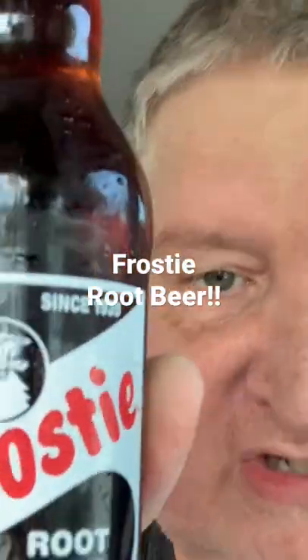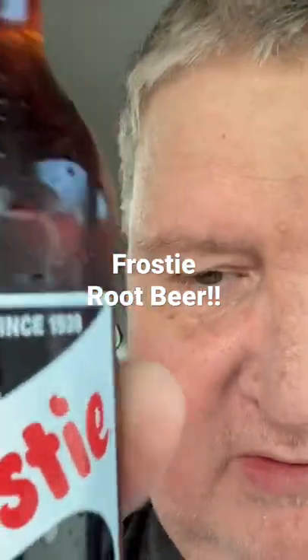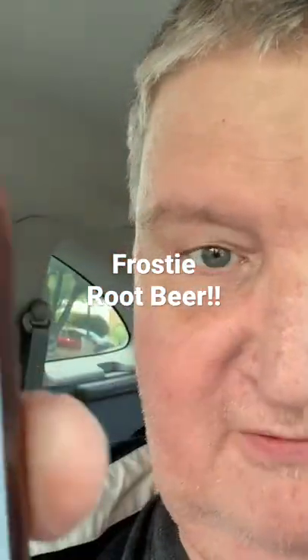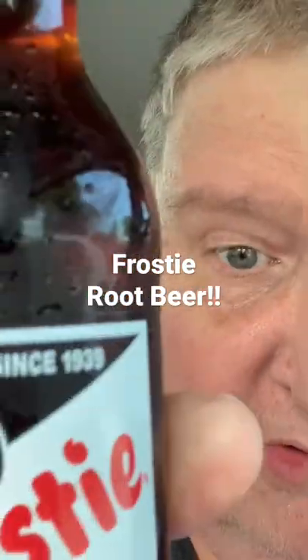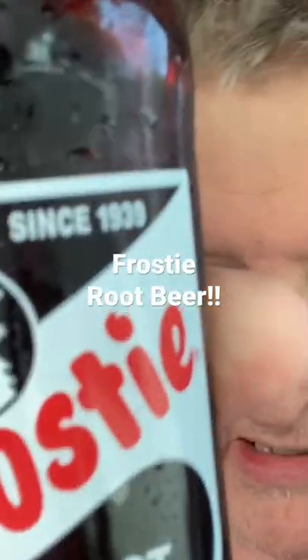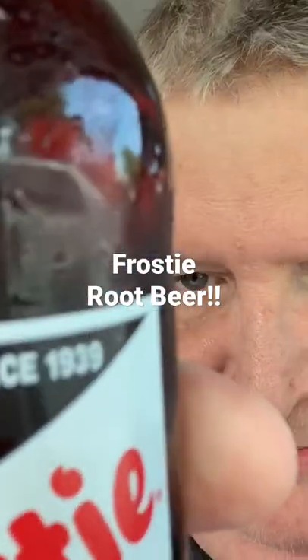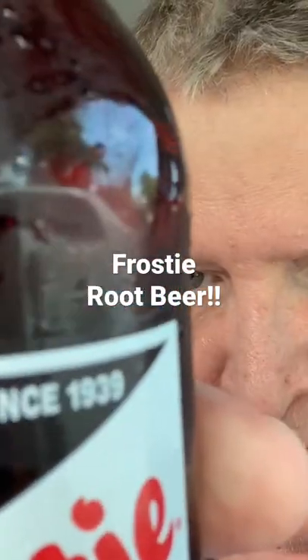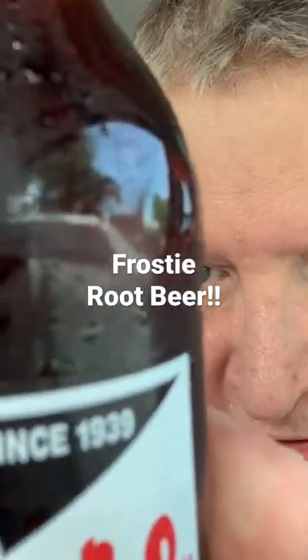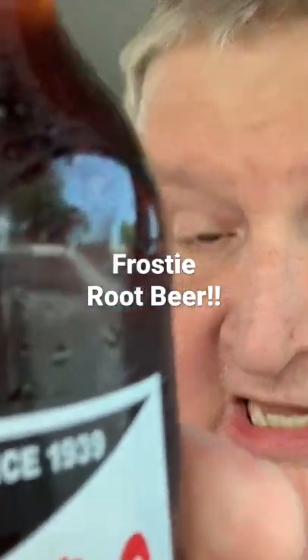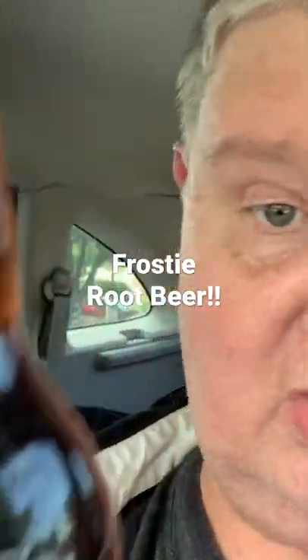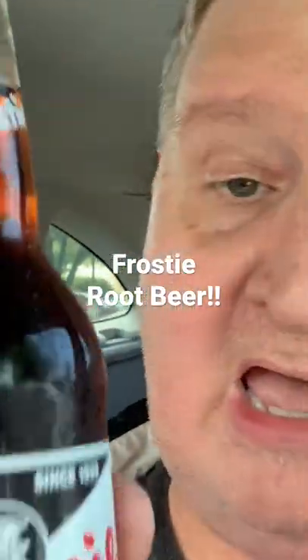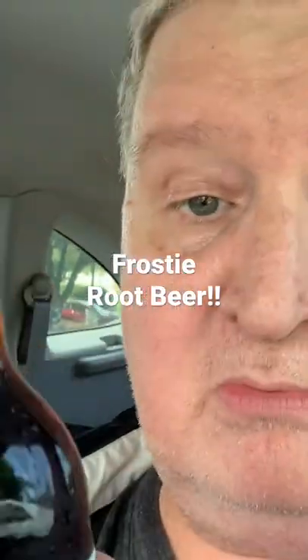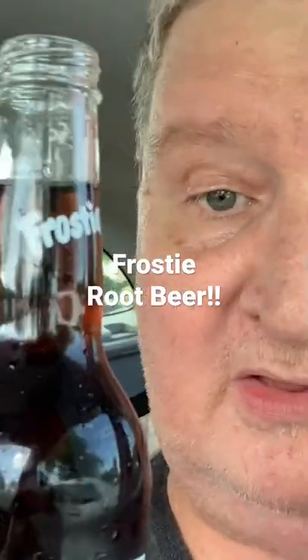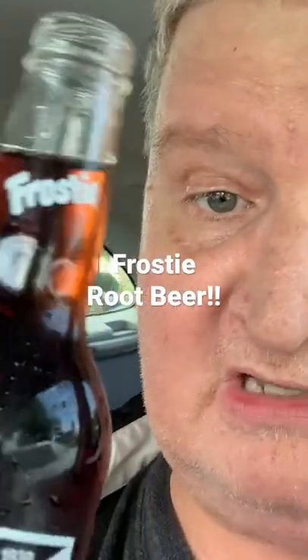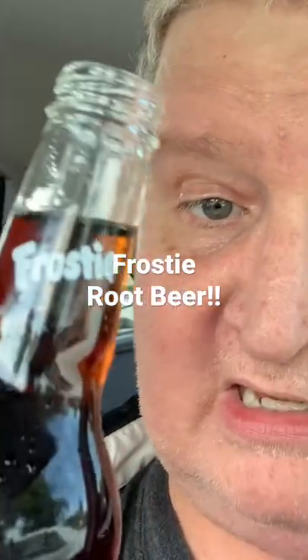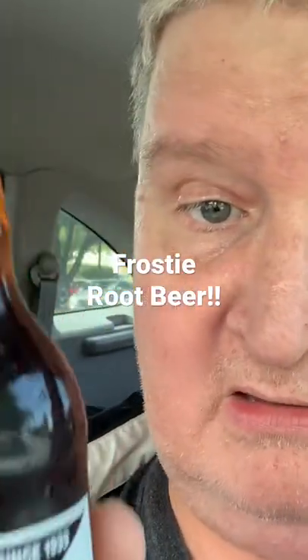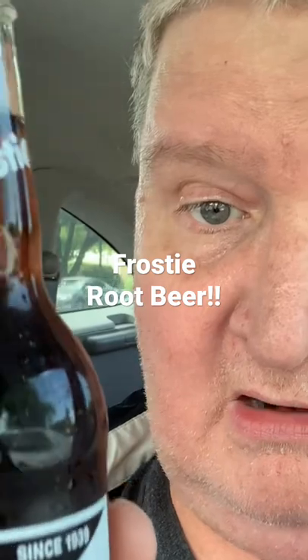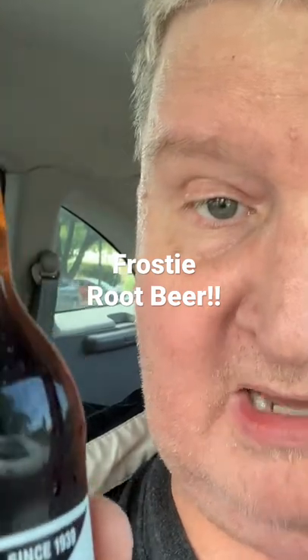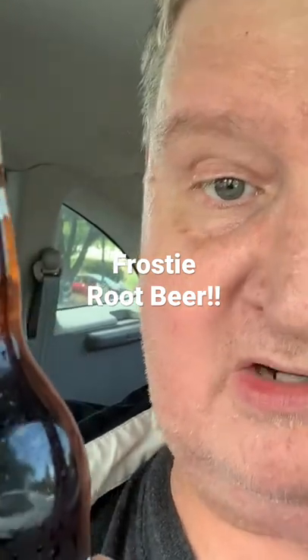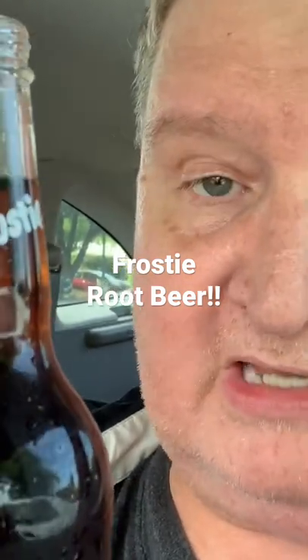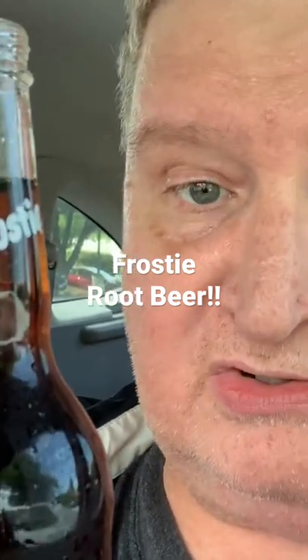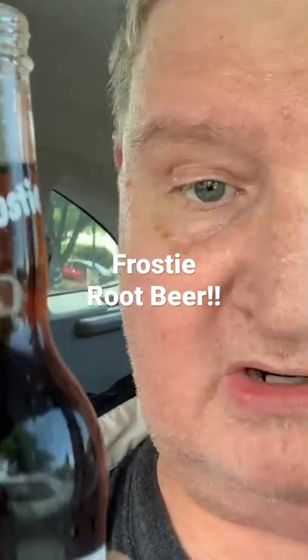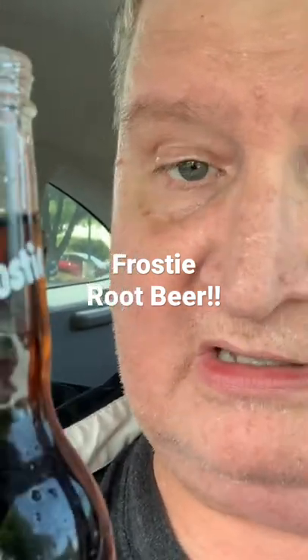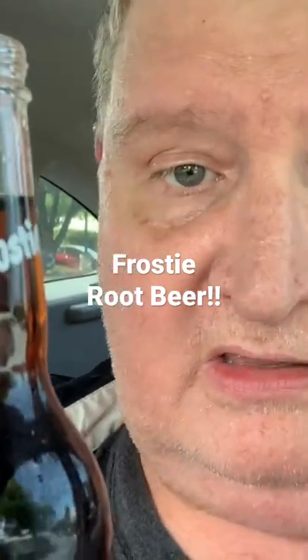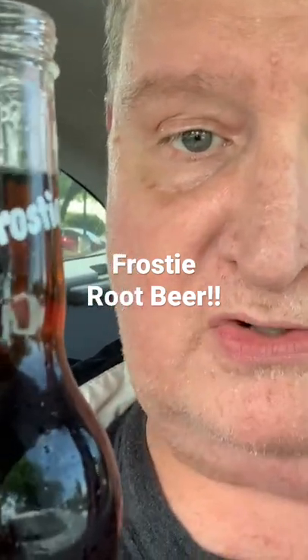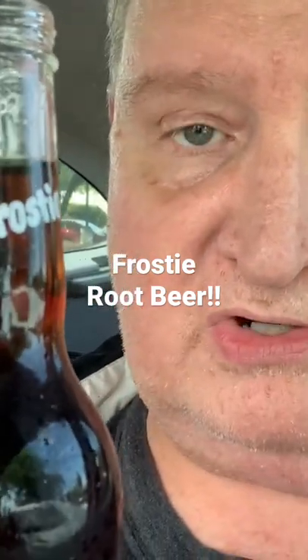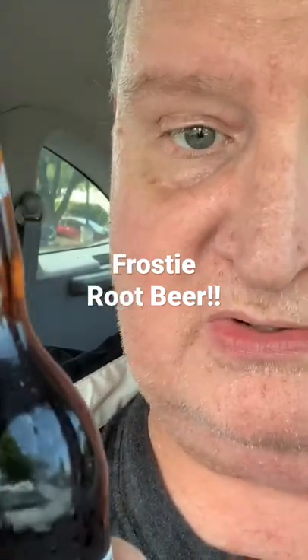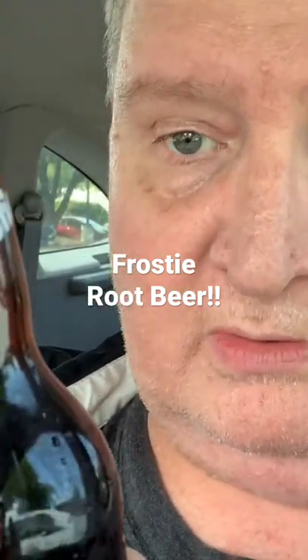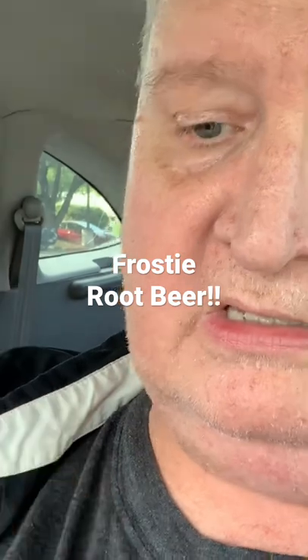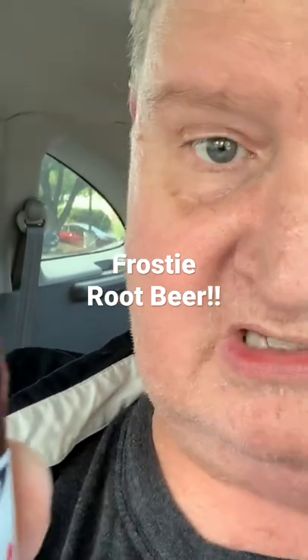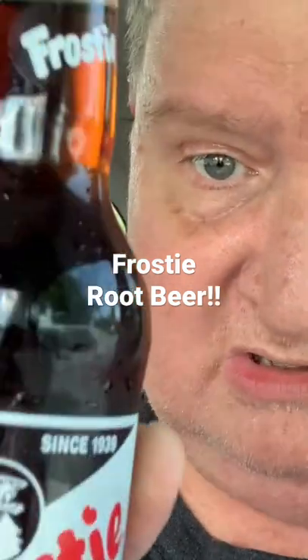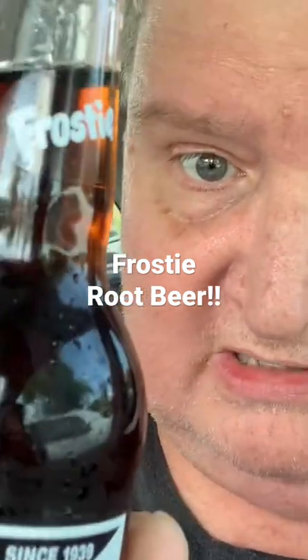The frosty root beer is made with cane sugar. I only drink cane sugar sodas — I don't drink the high fructose corn syrup sodas anymore. So this is usually what I do.